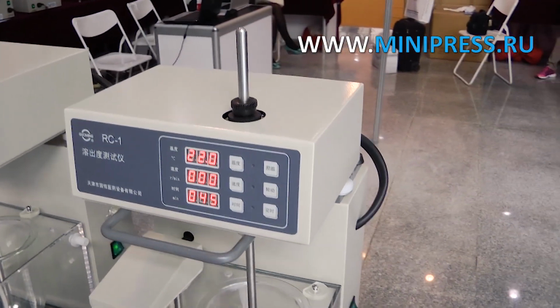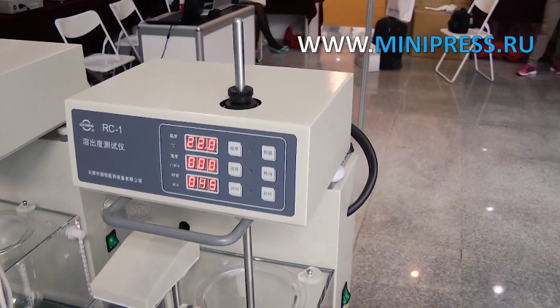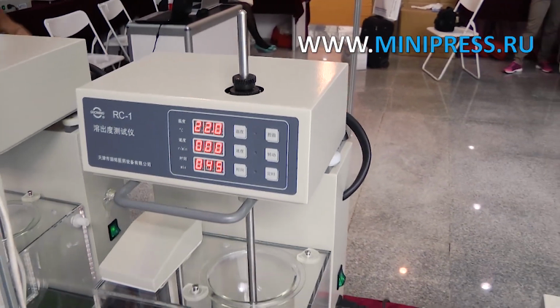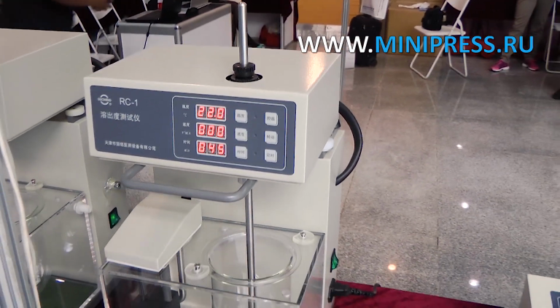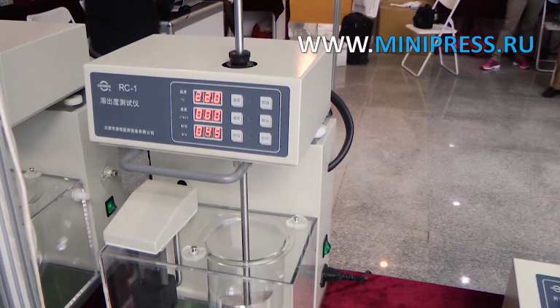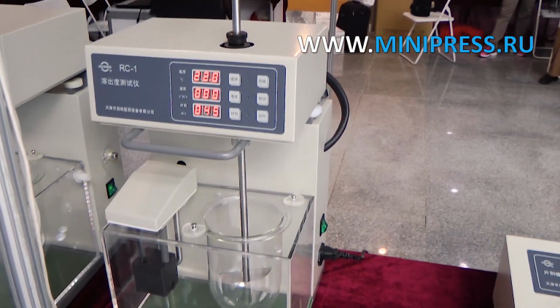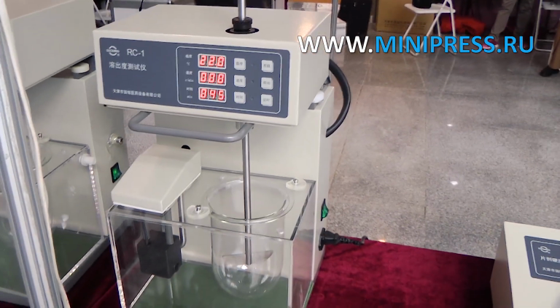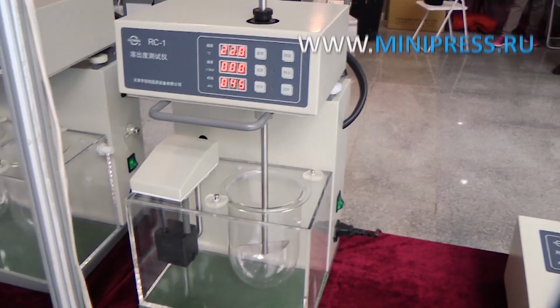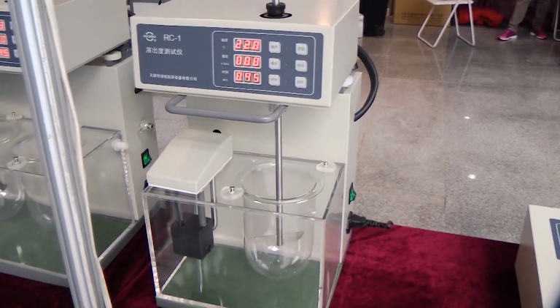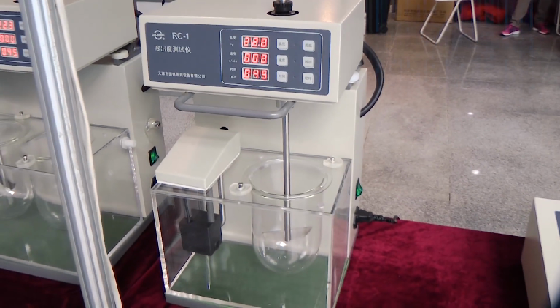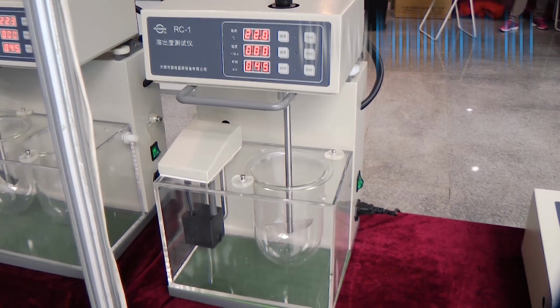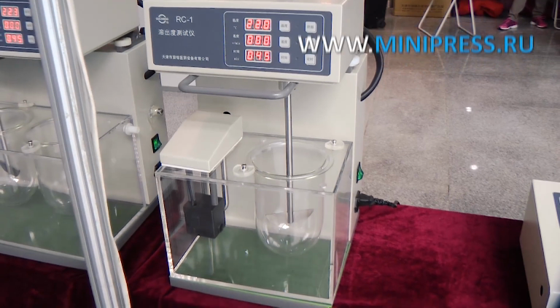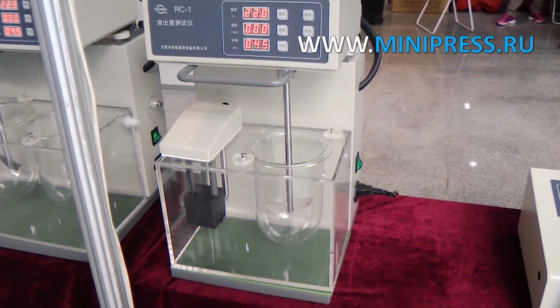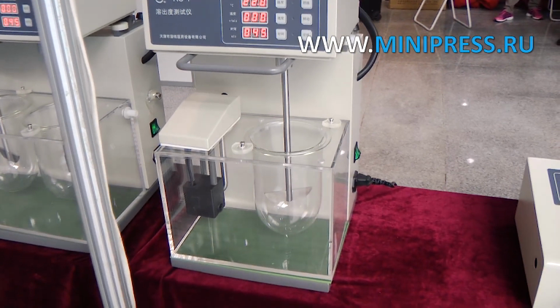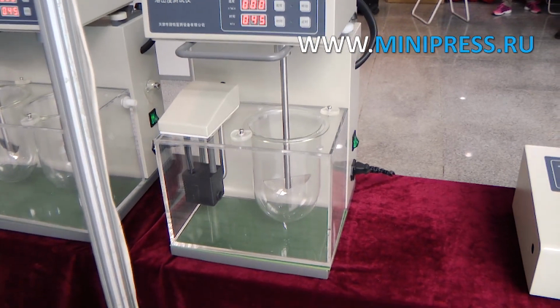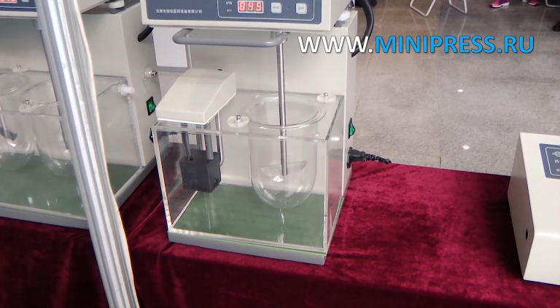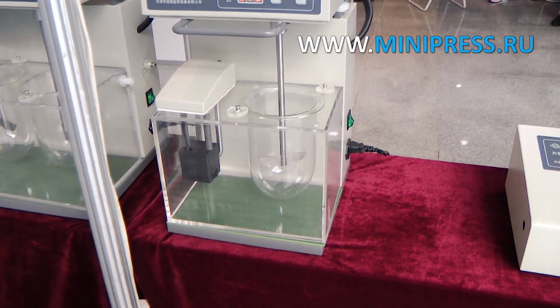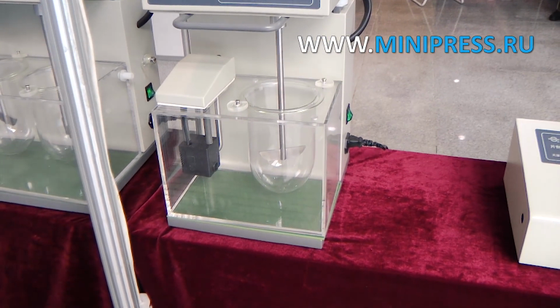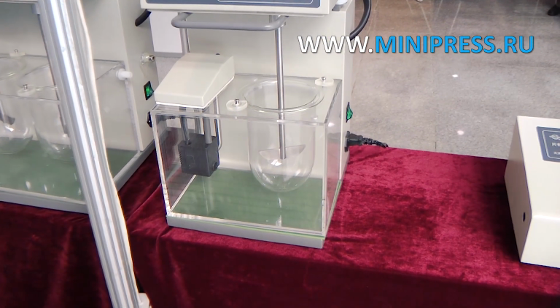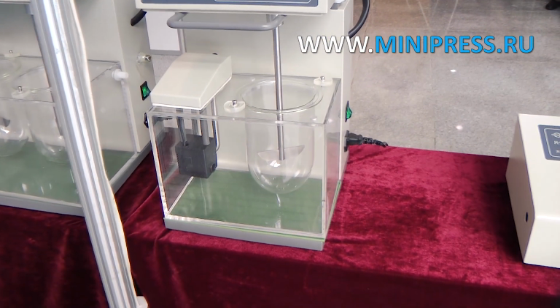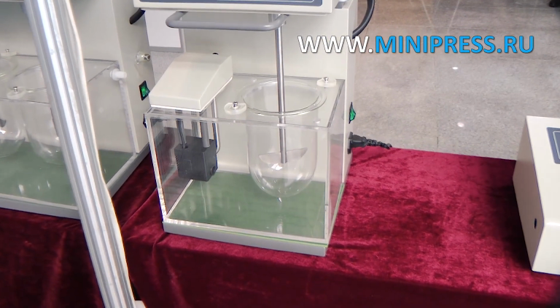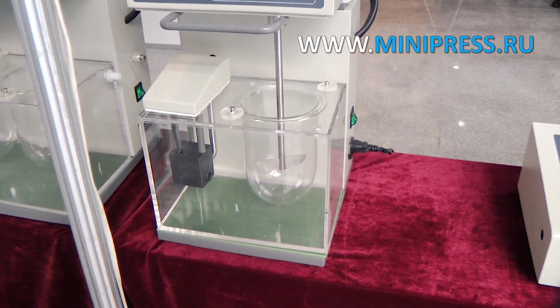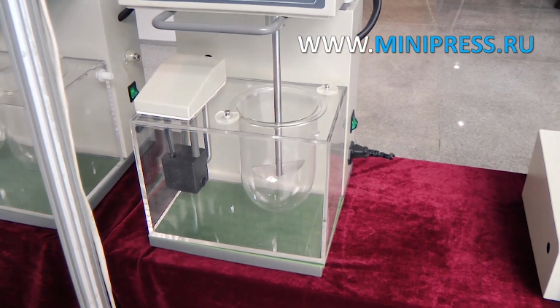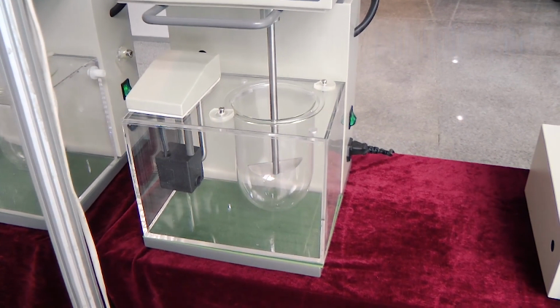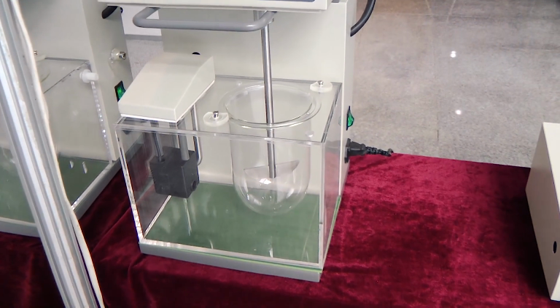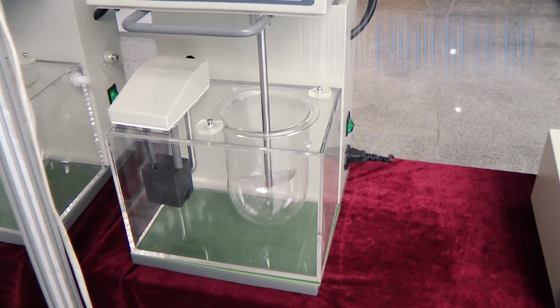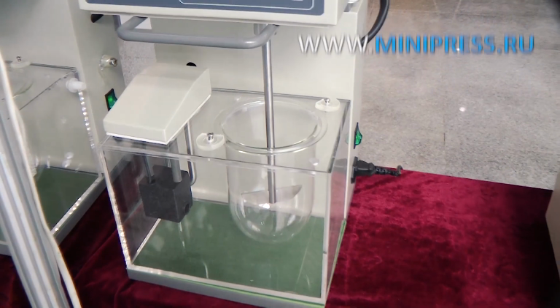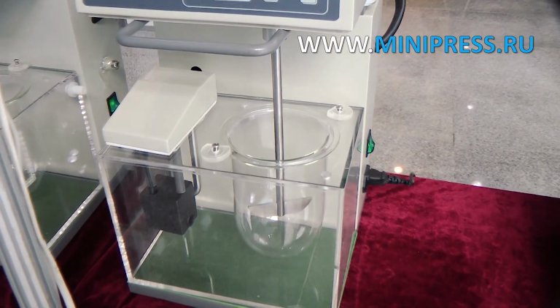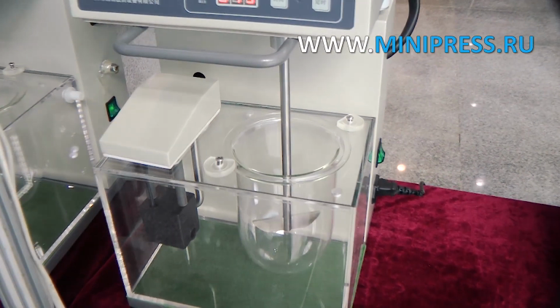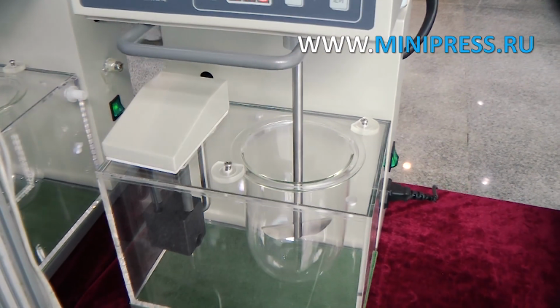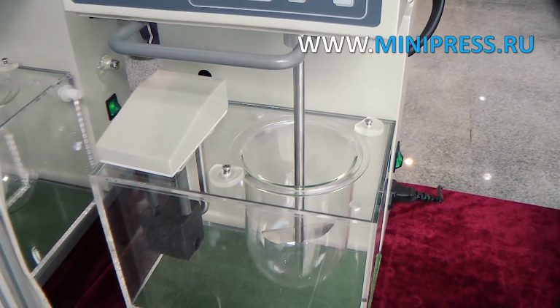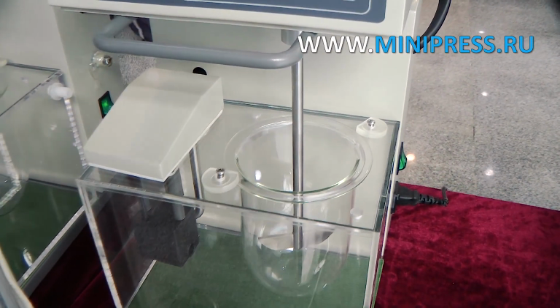We provide detailed instructions for setting up the dissolution analyzer. Dissolution analyzers are inspected and tested in production before shipment. Completeness and performance is guaranteed.